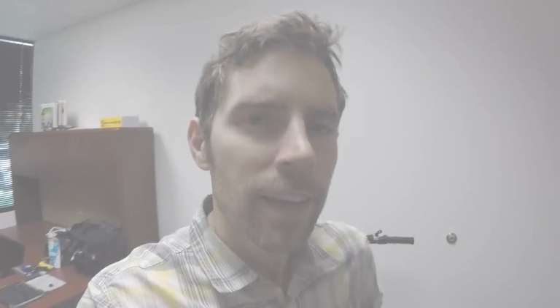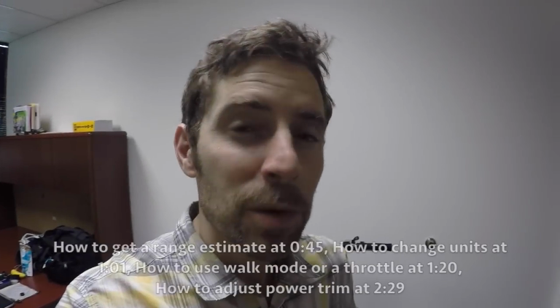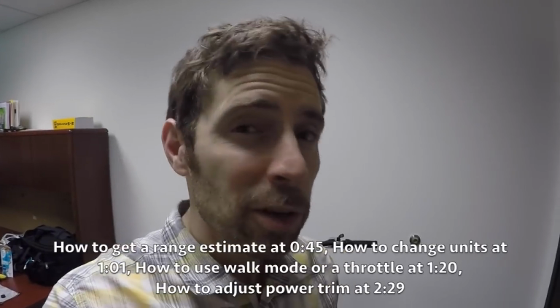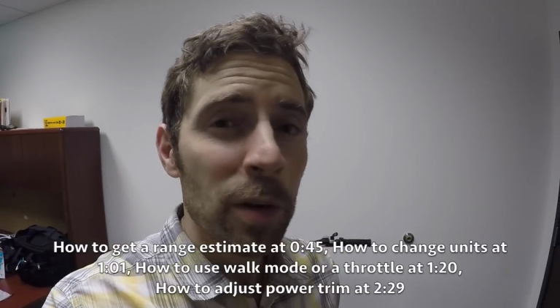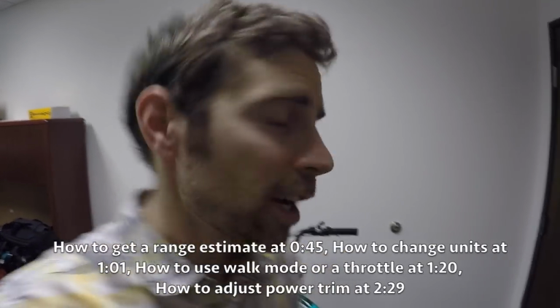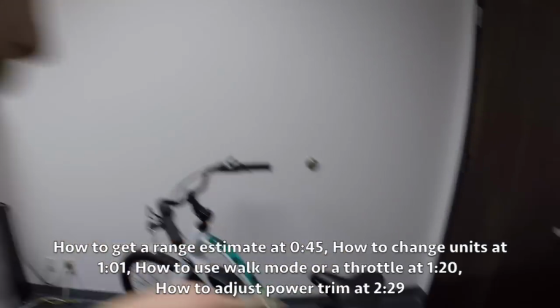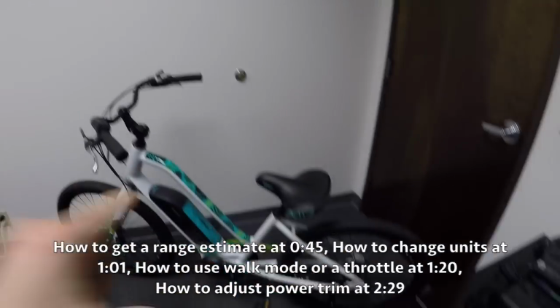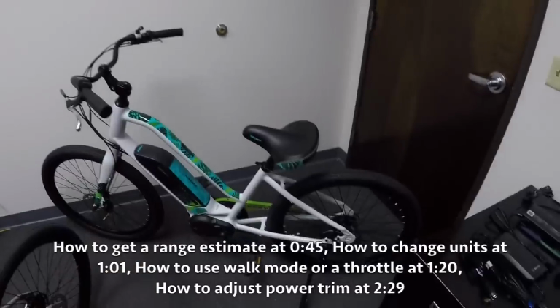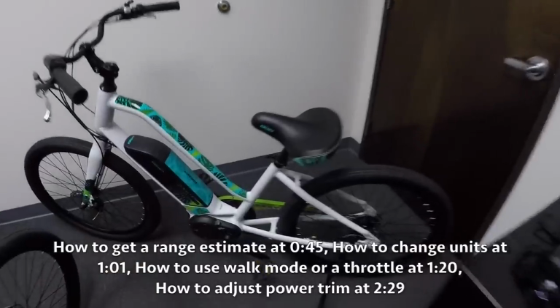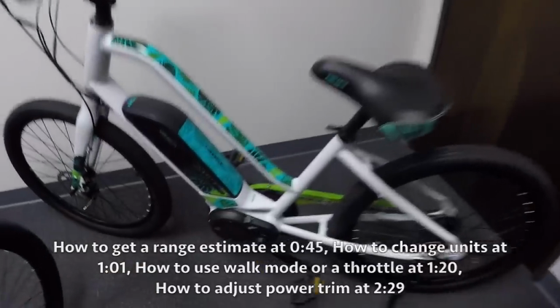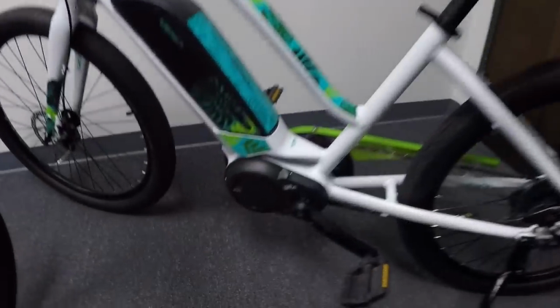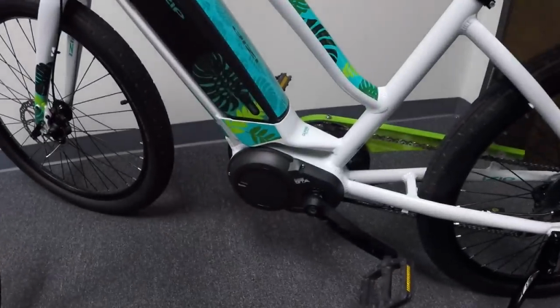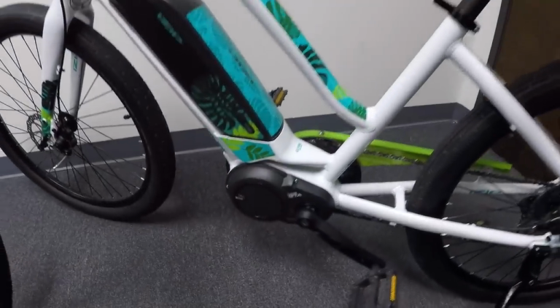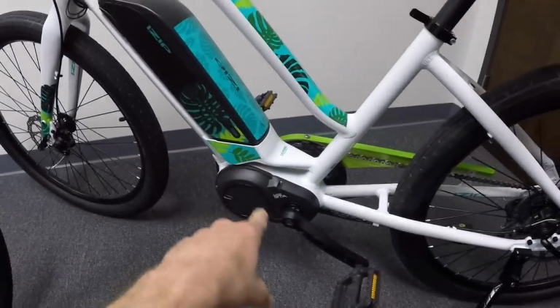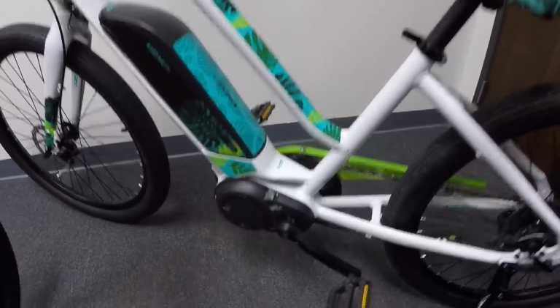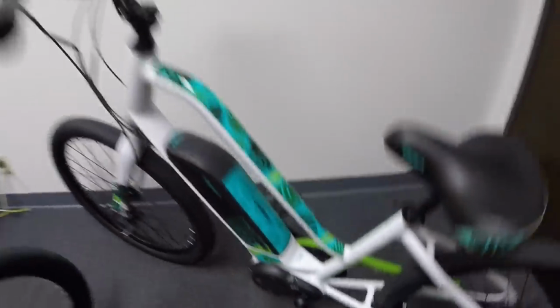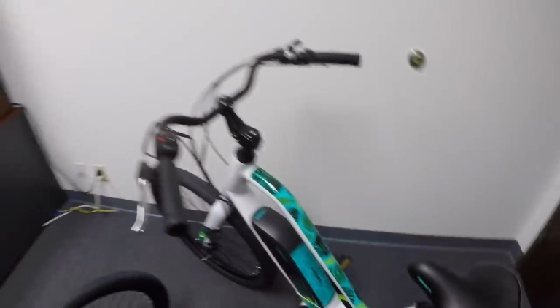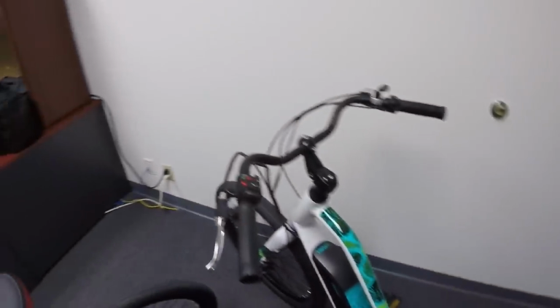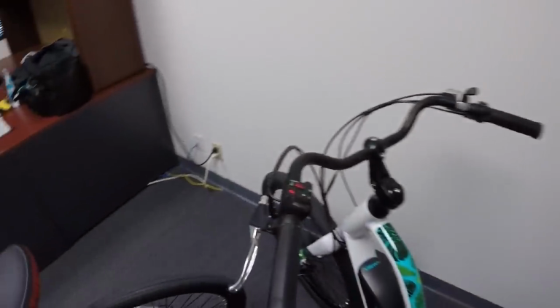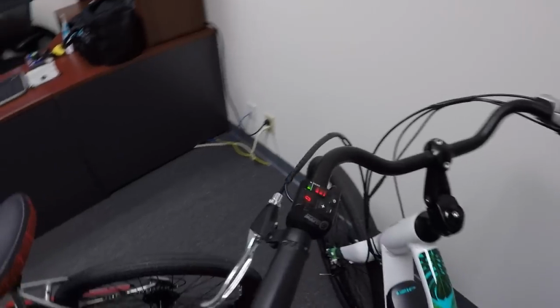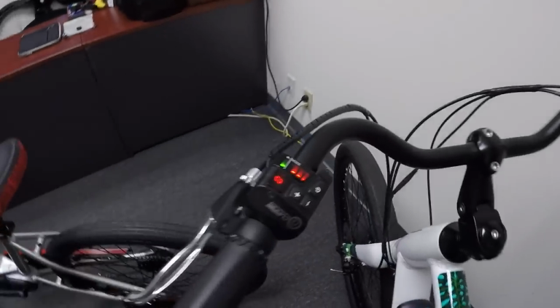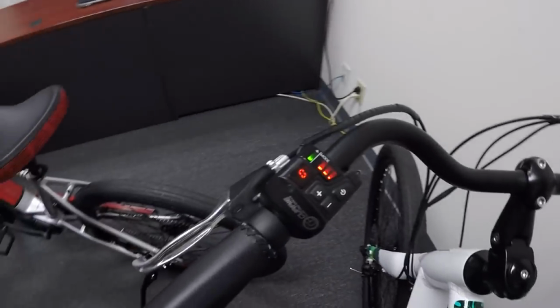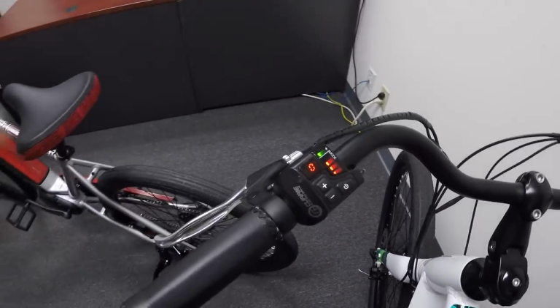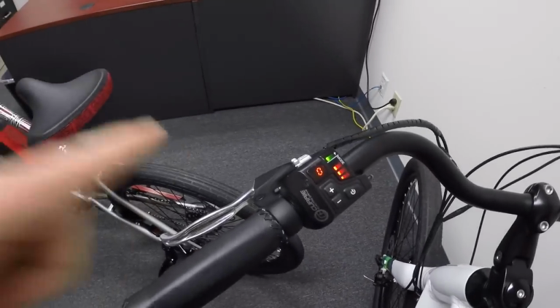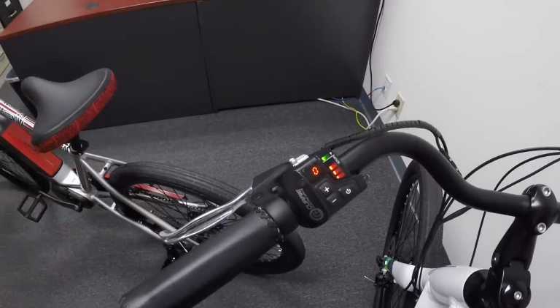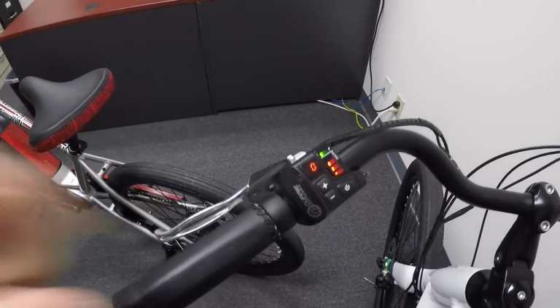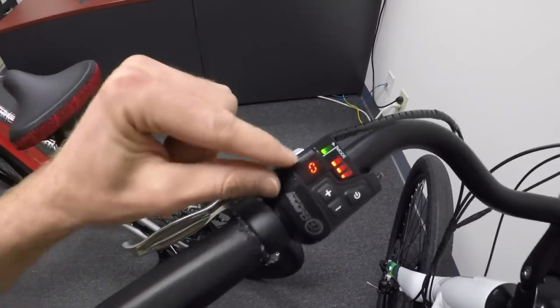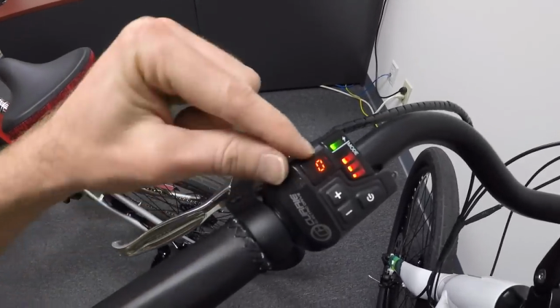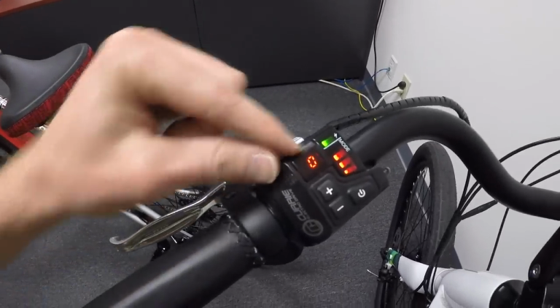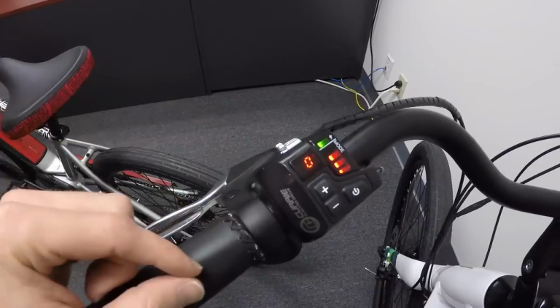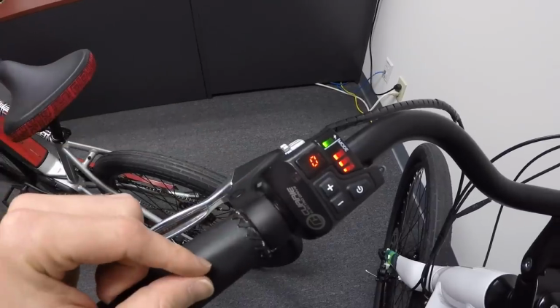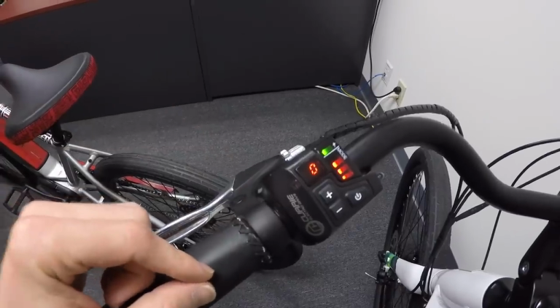Hey guys, we're at the Accel Group in North America checking out some iZip electric bikes. They use the TransX drive system. This is the M16 GTA and it's got this cute little display panel — it's an LED console with a little numeric readout.